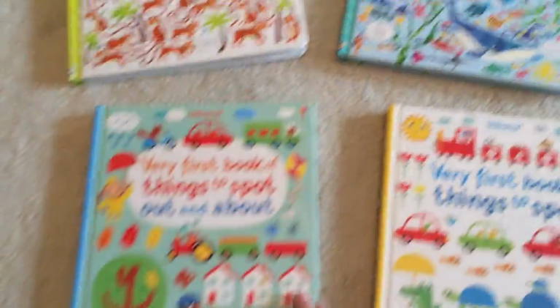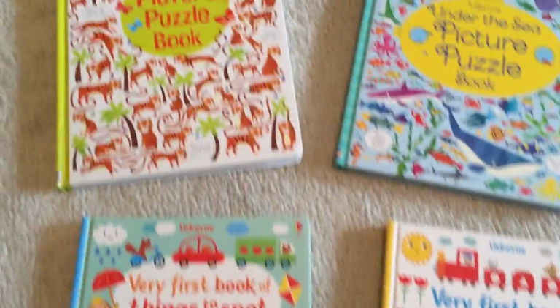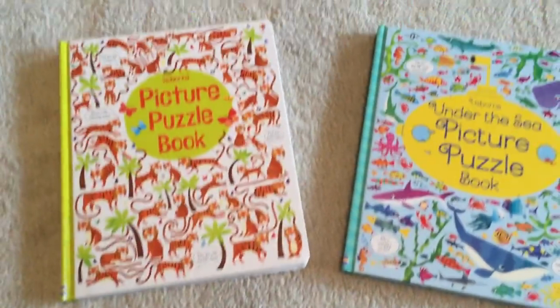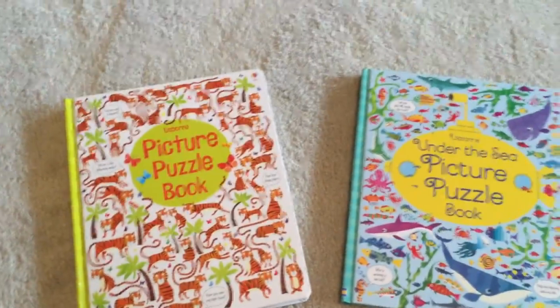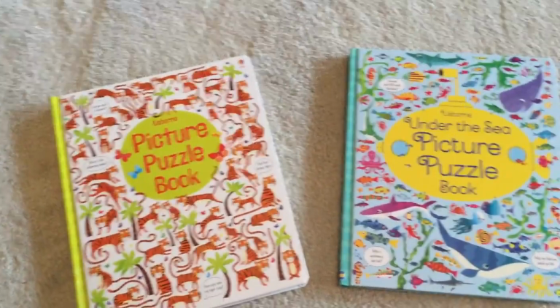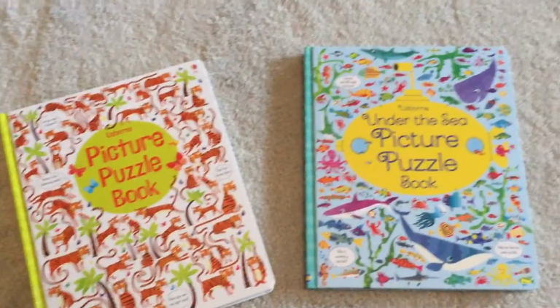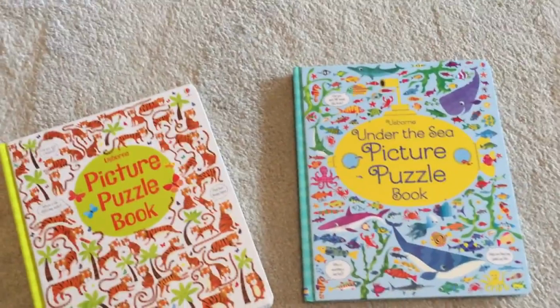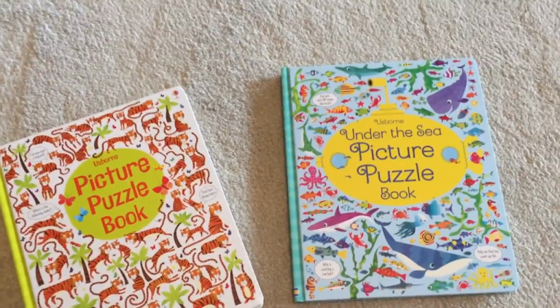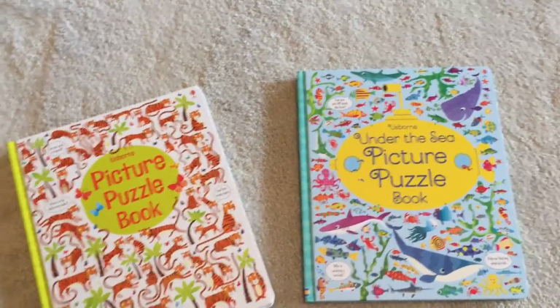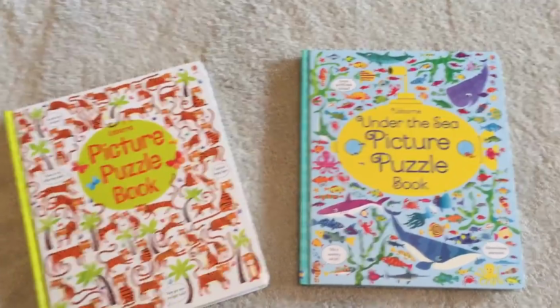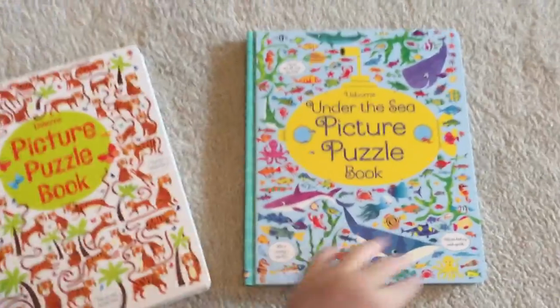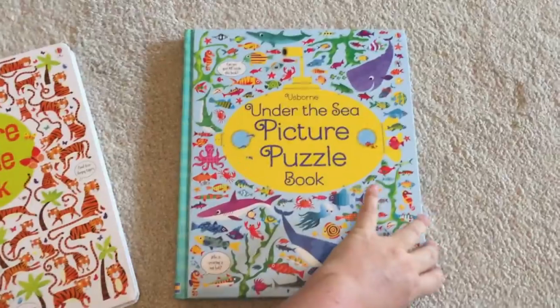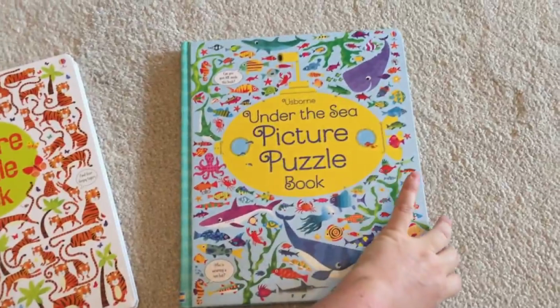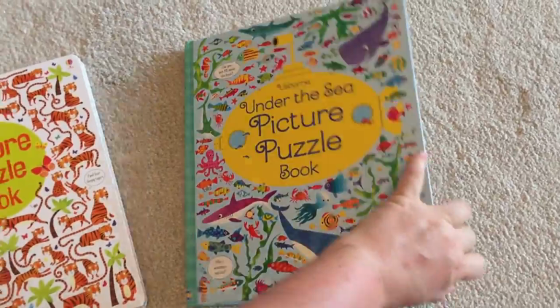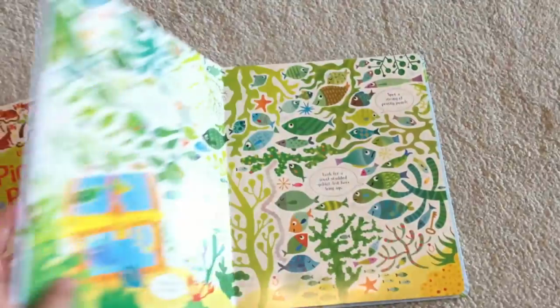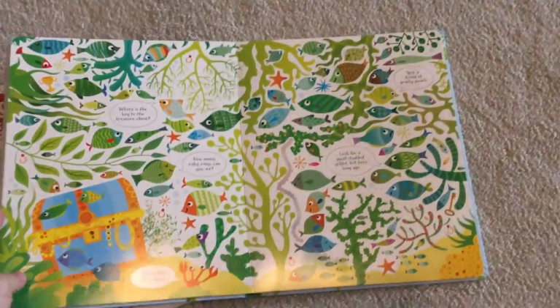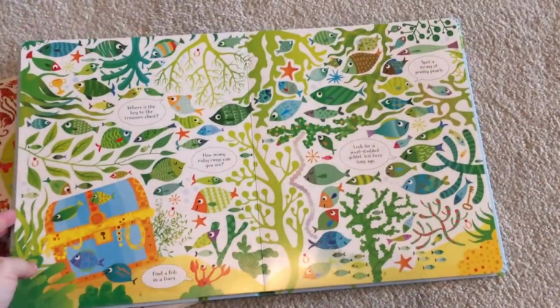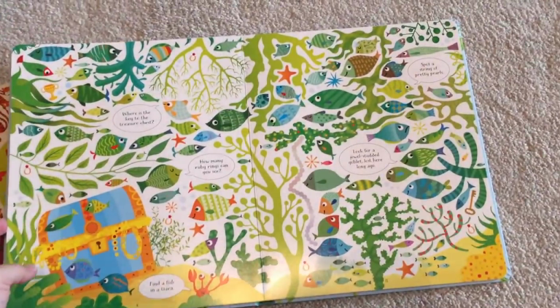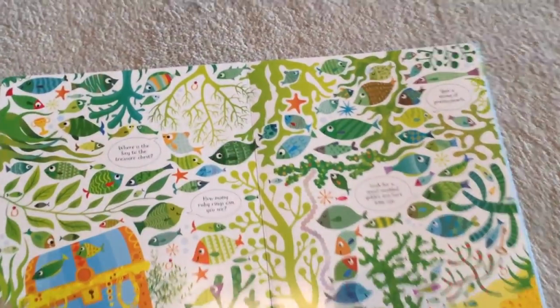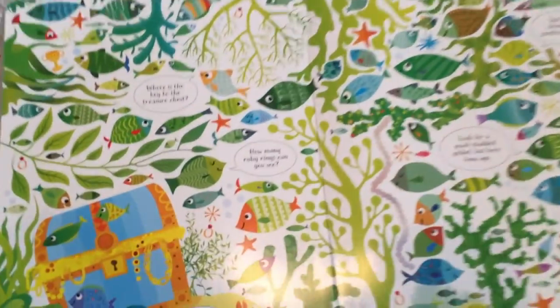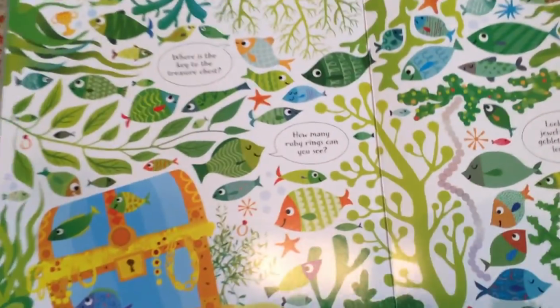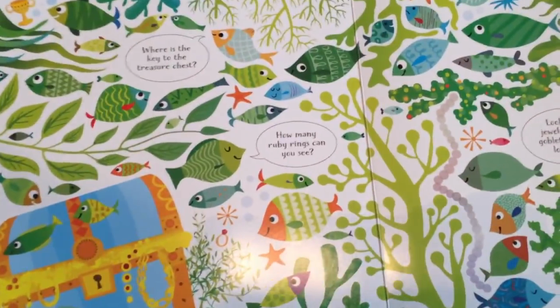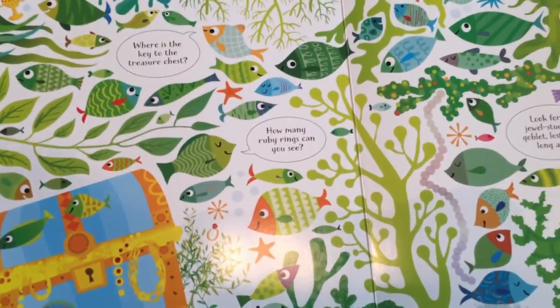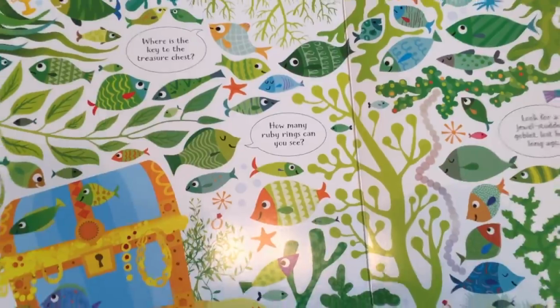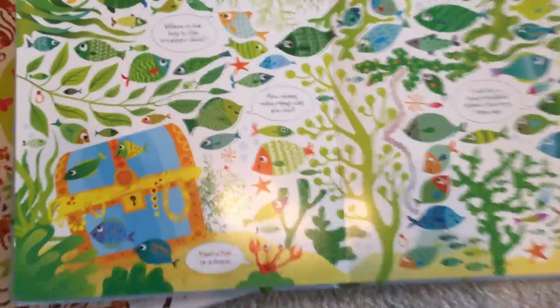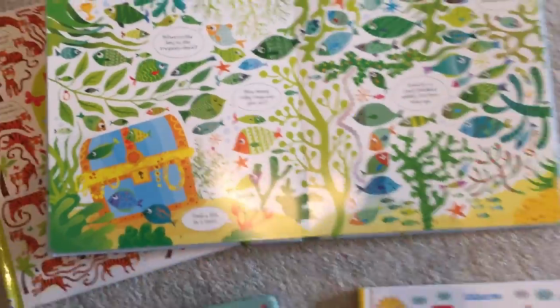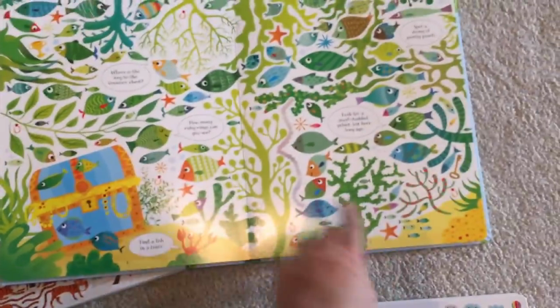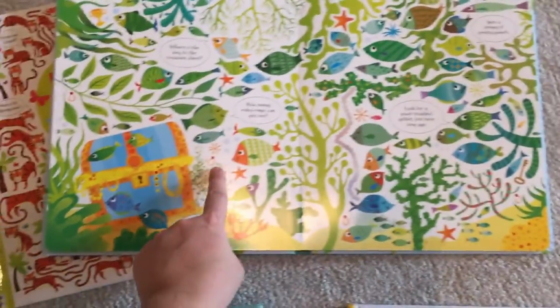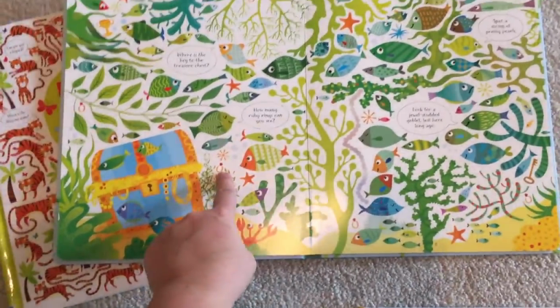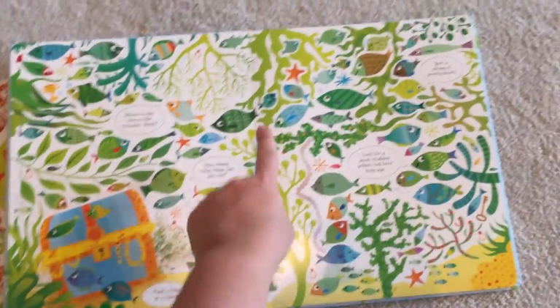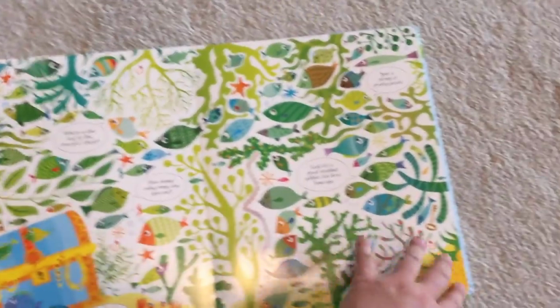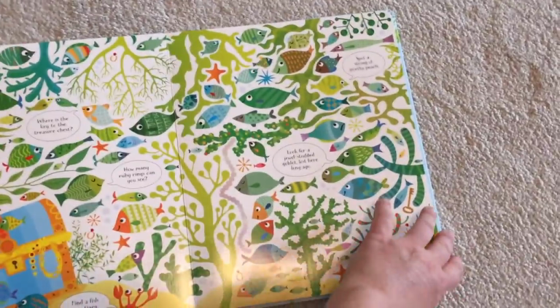These are our picture puzzle books. We have Under the Sea — we have several other ones like this, but these are the ones that we have. How many ruby rings can you see? So your child would find them.